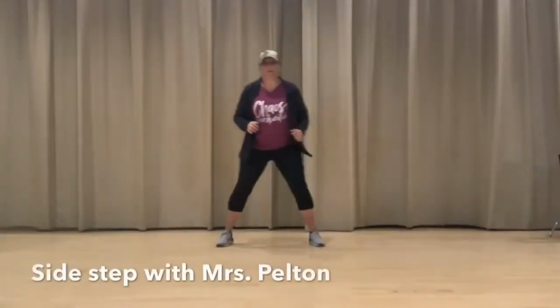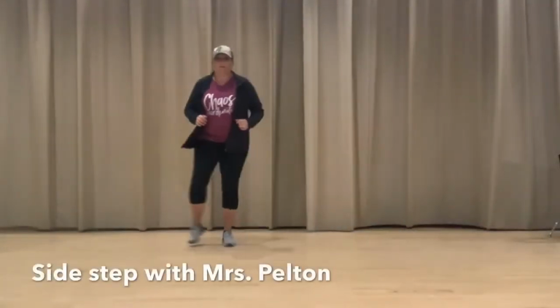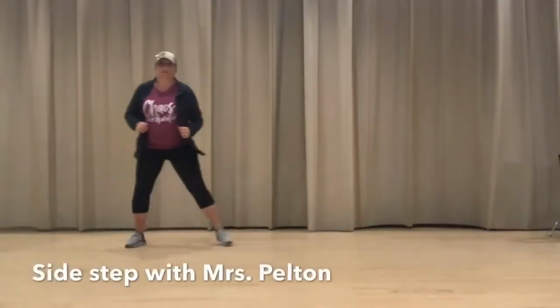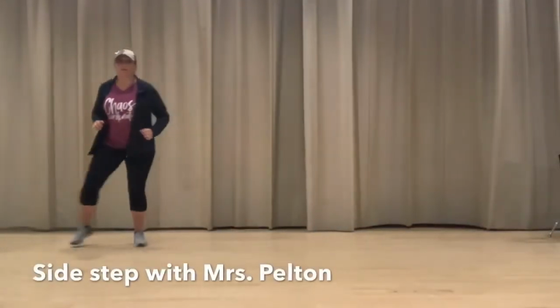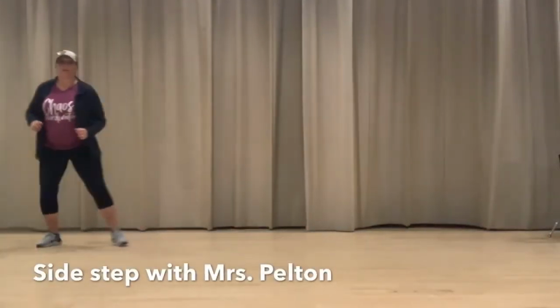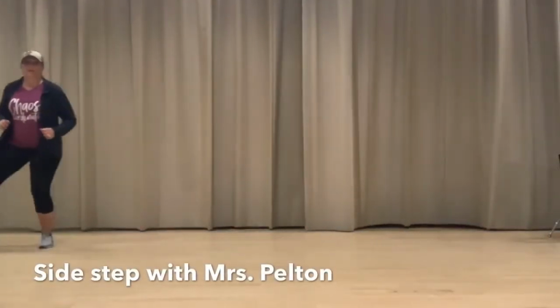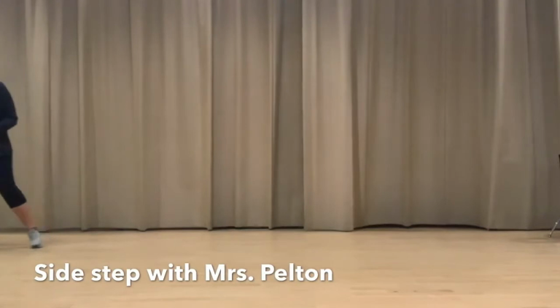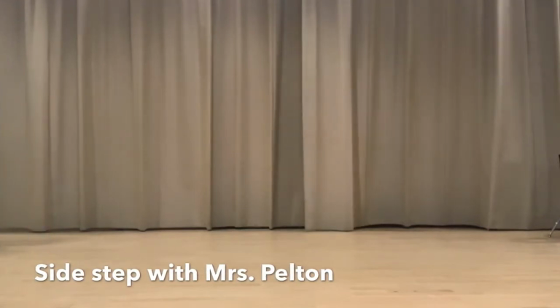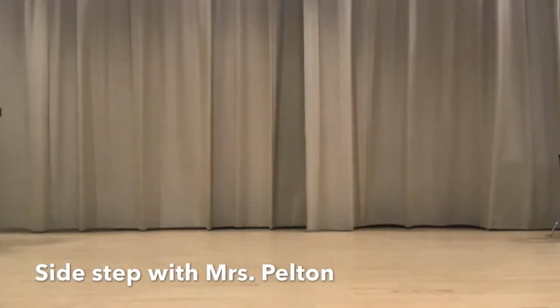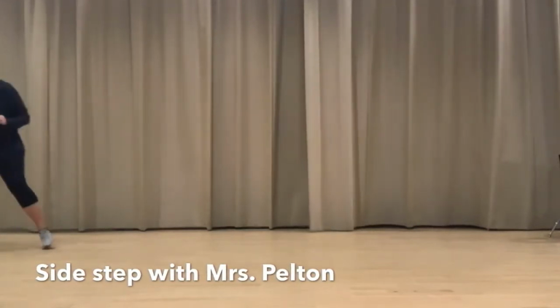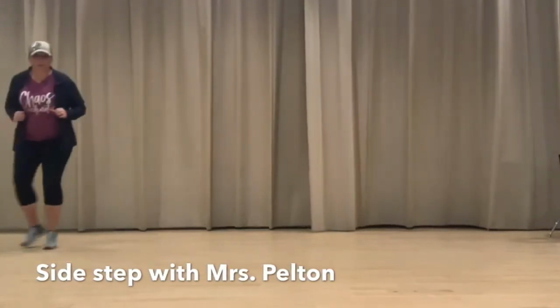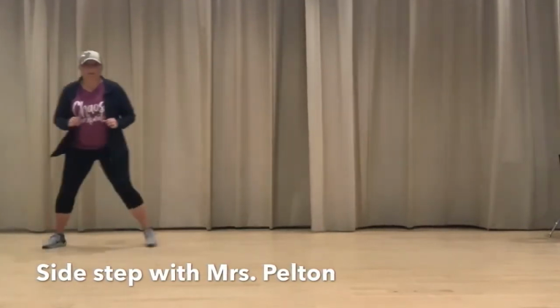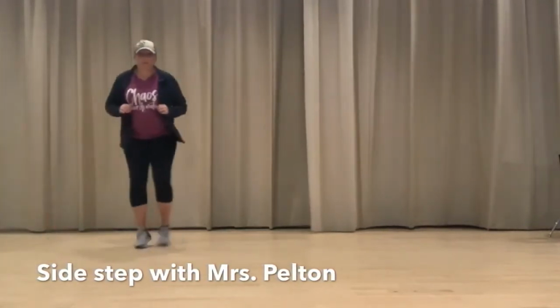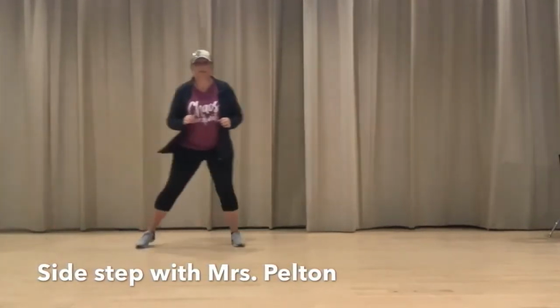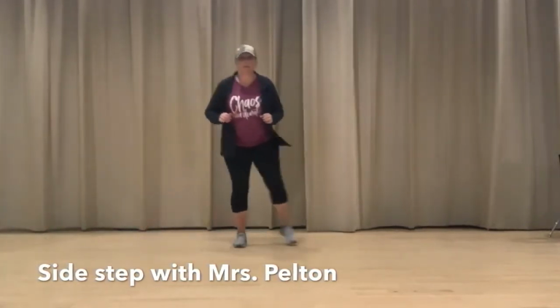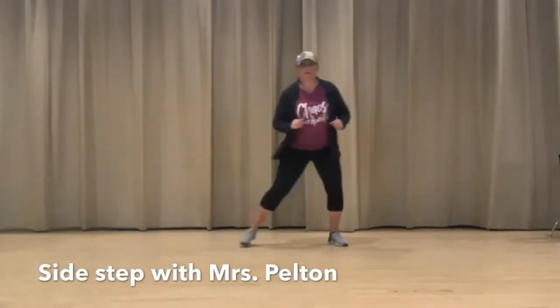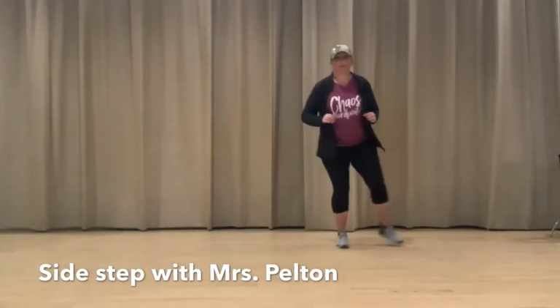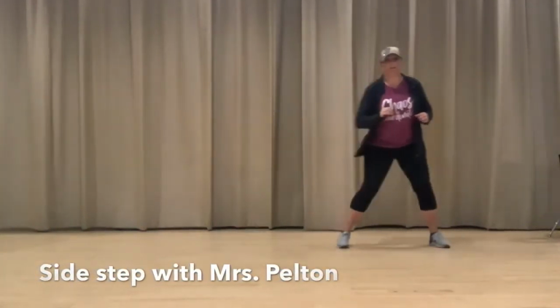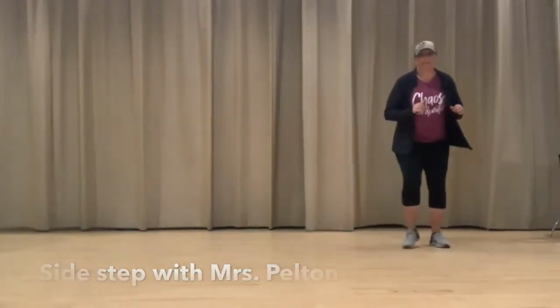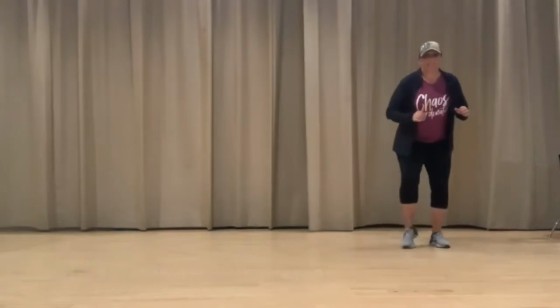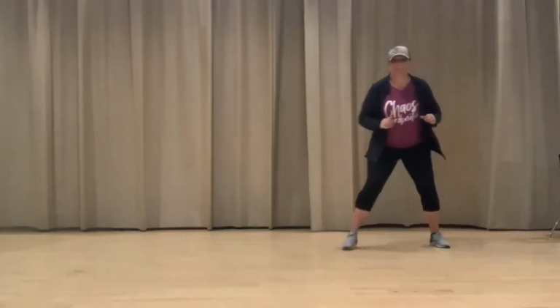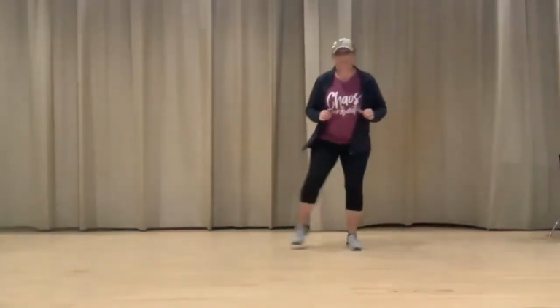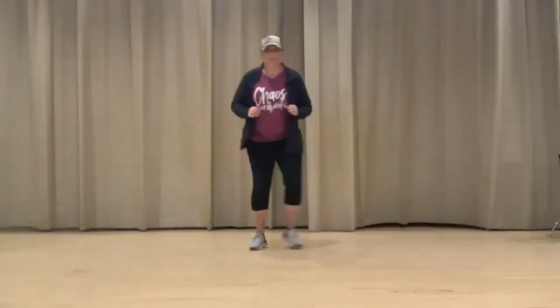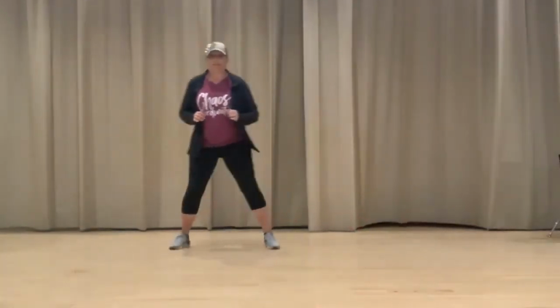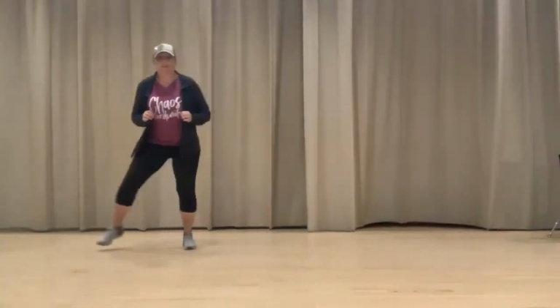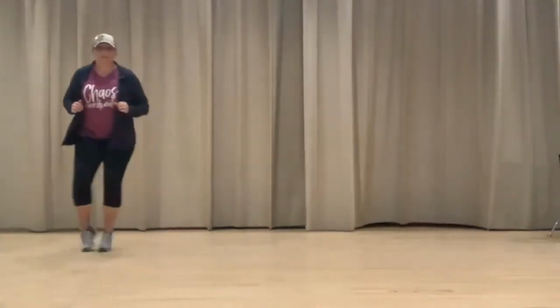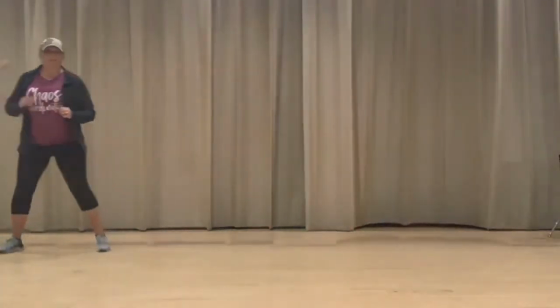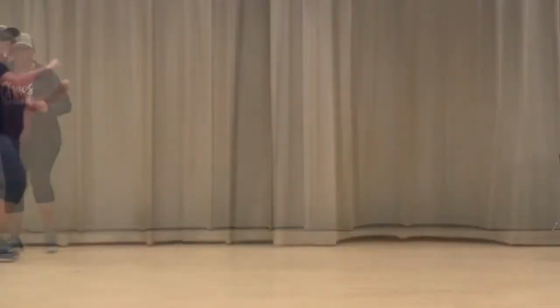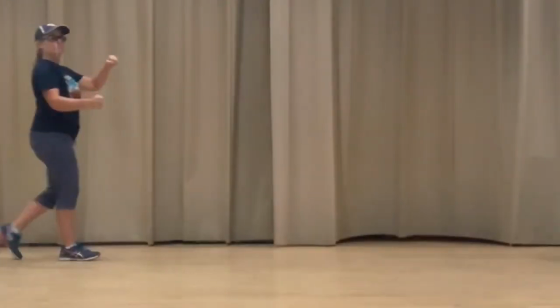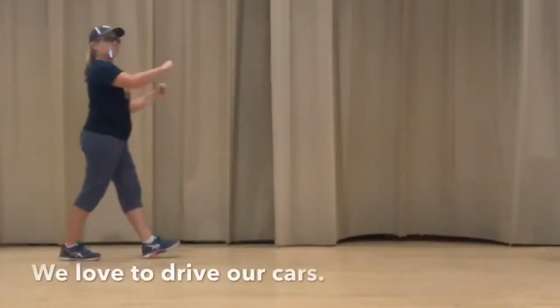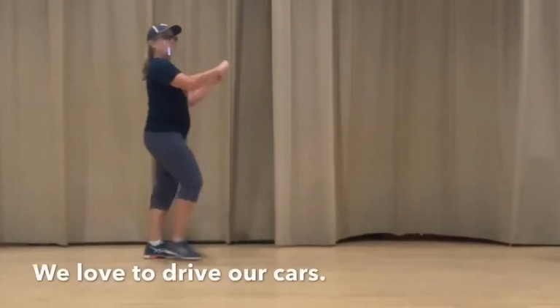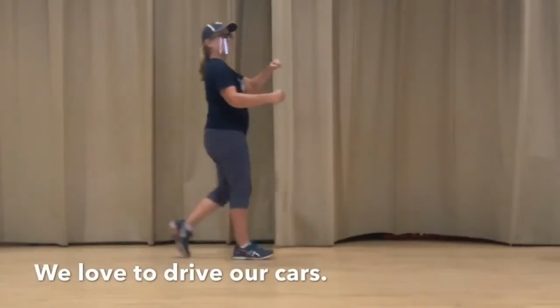This is called the sidestep. It's also called the slide. It's similar to a gallop, but you perform it in a sideways movement. And what I like to say is step together, step together.